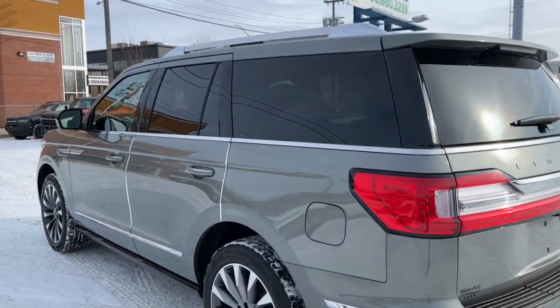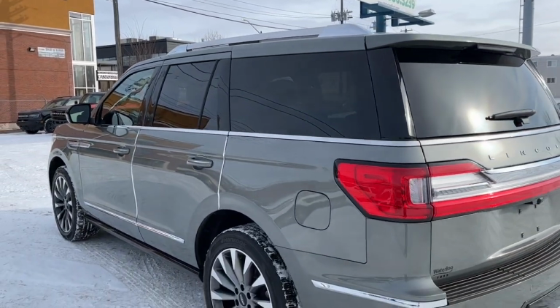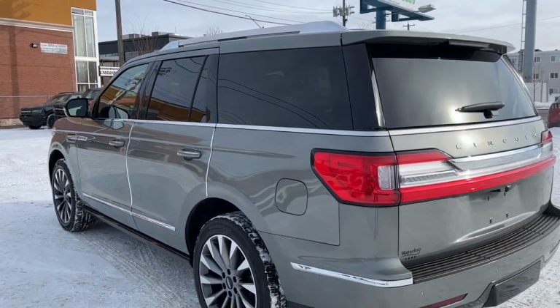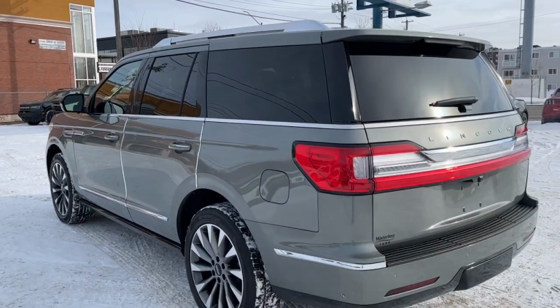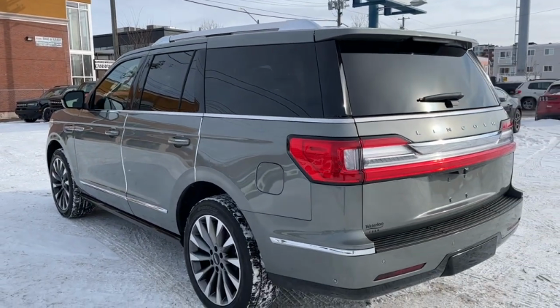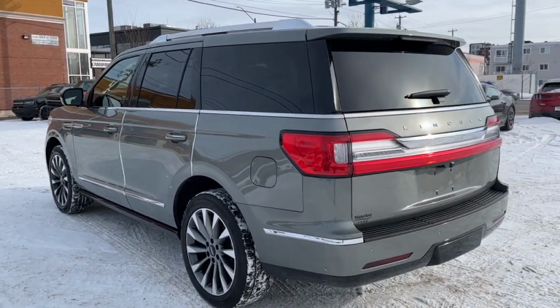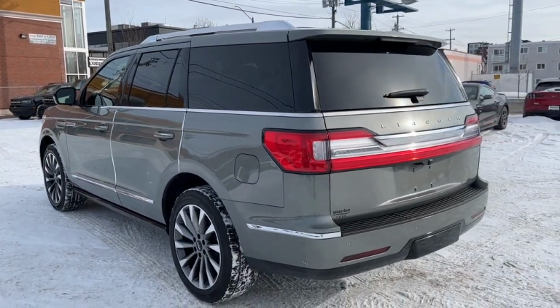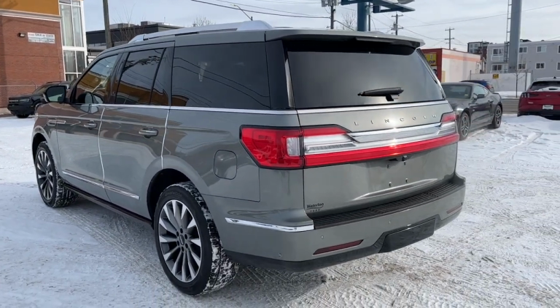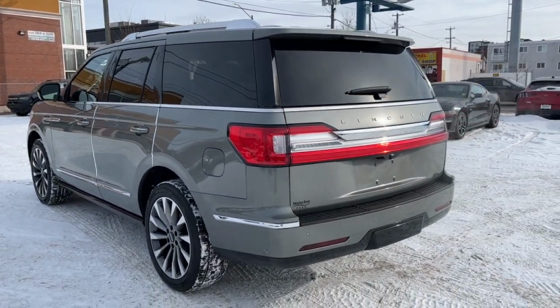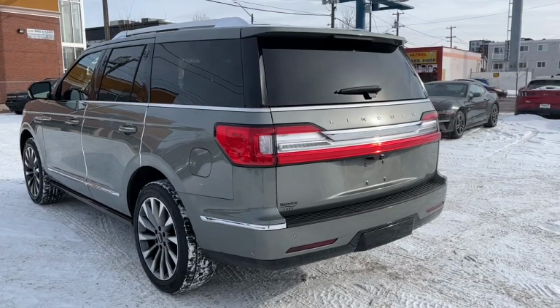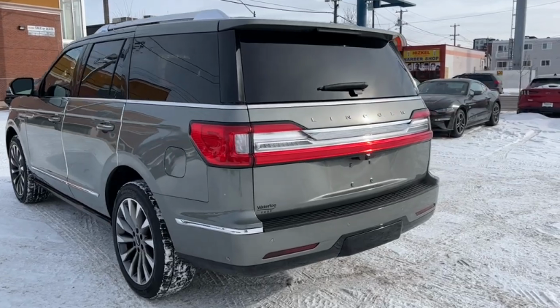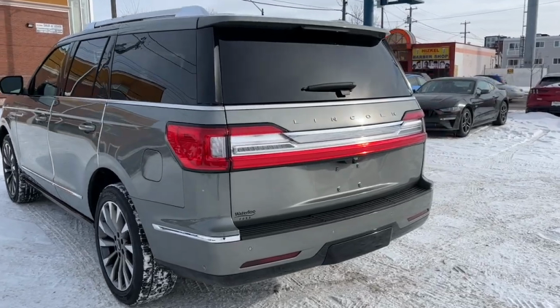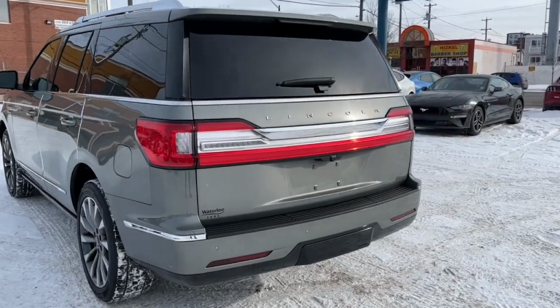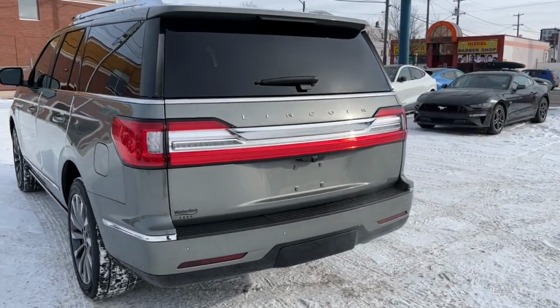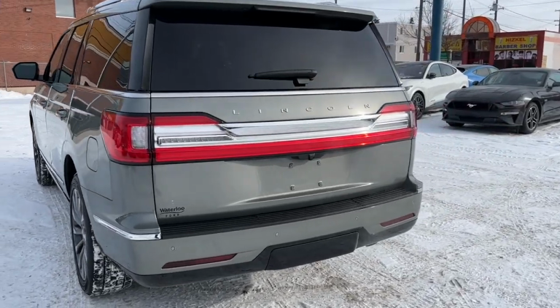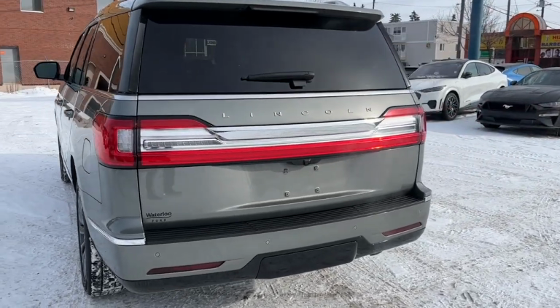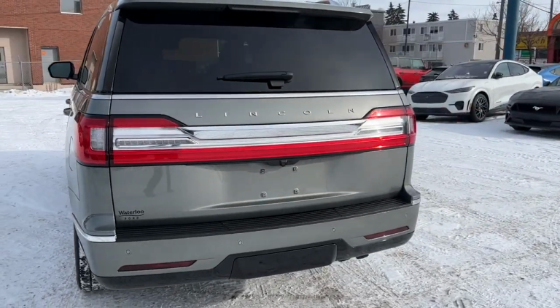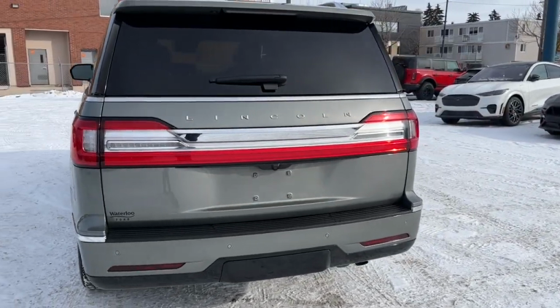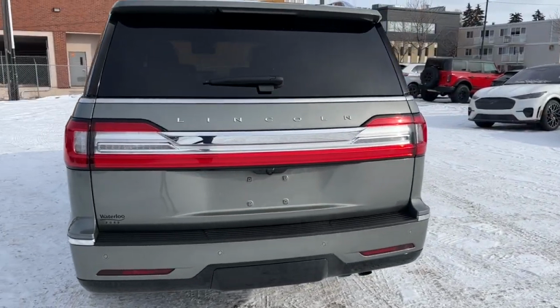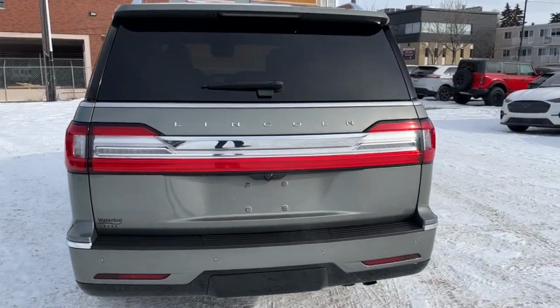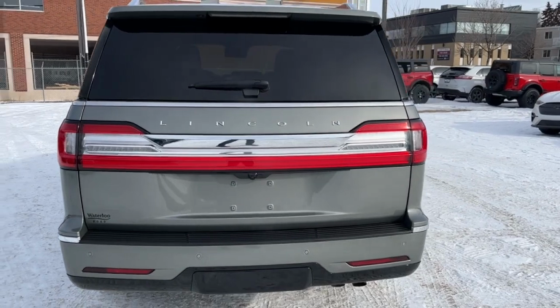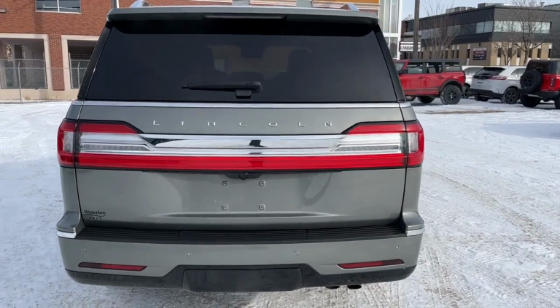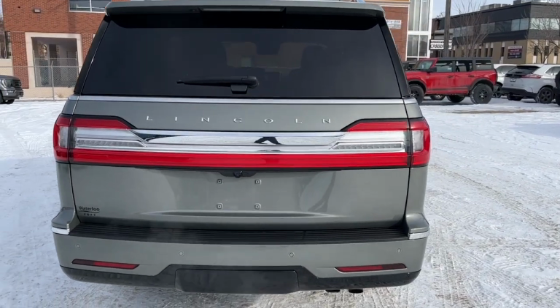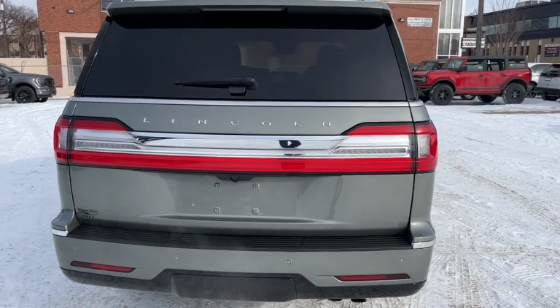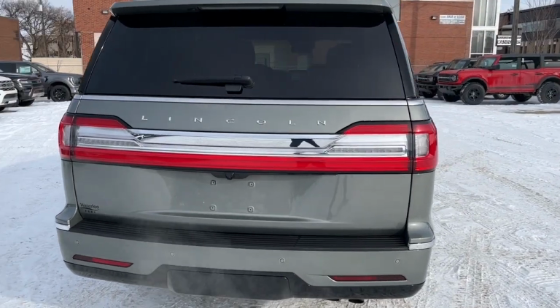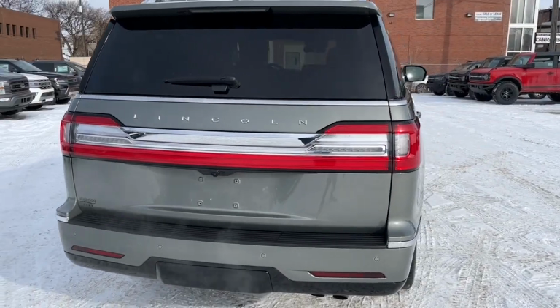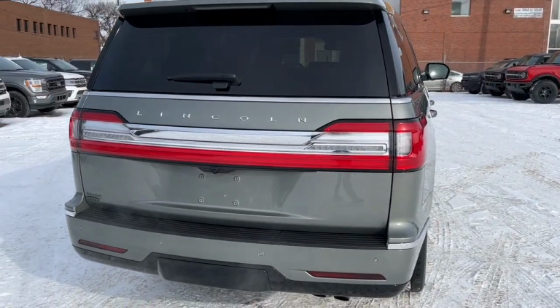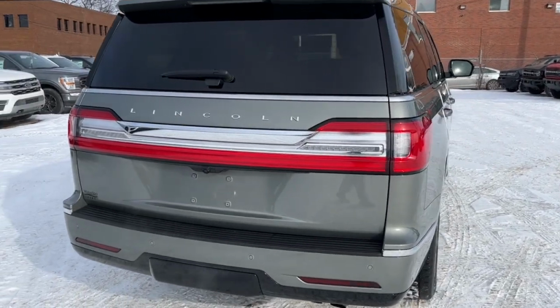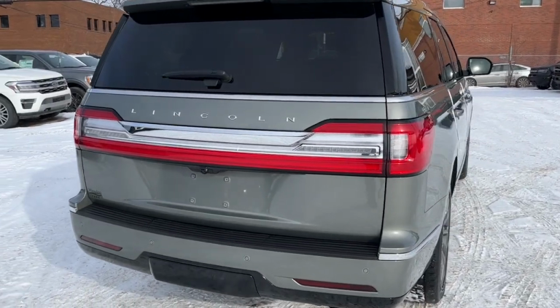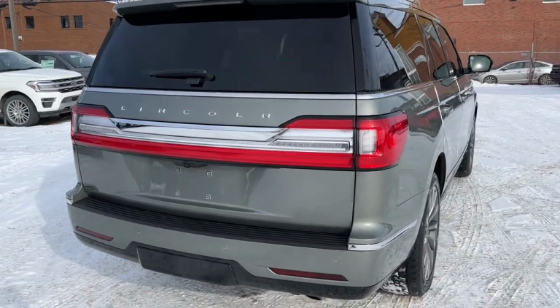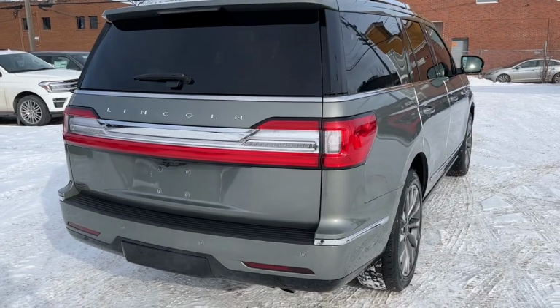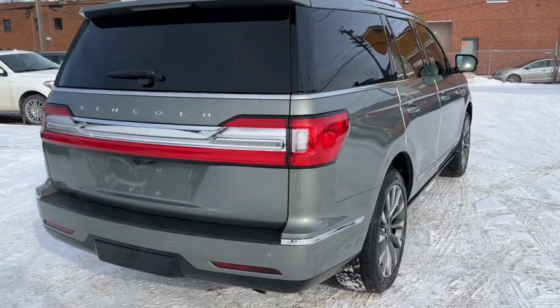This Navigator comes in Silver Jade Metallic and has the luxury package. Coming around to the back we have a reverse camera with sensors, a 360-degree view camera, and lastly the hands-free power lift gate.